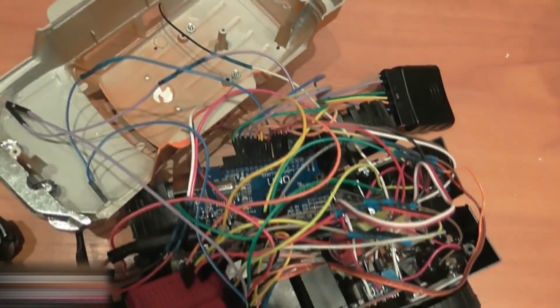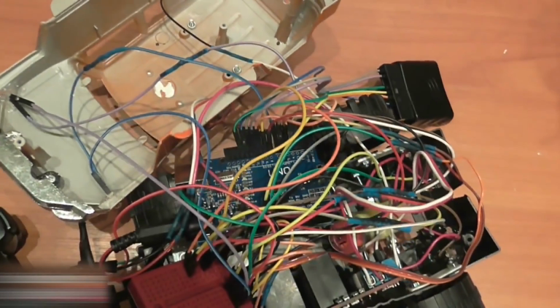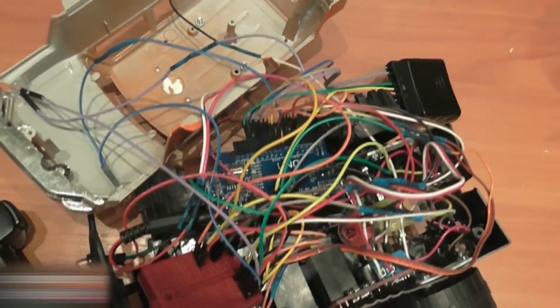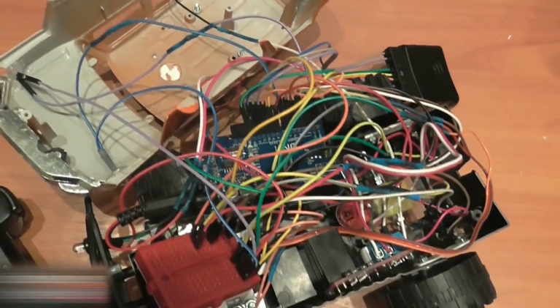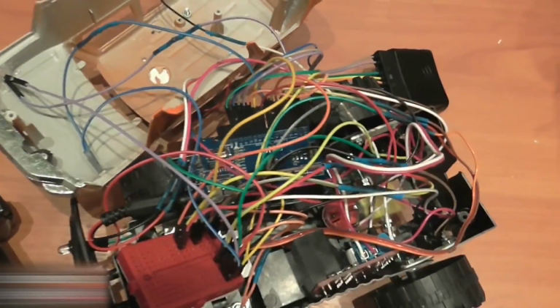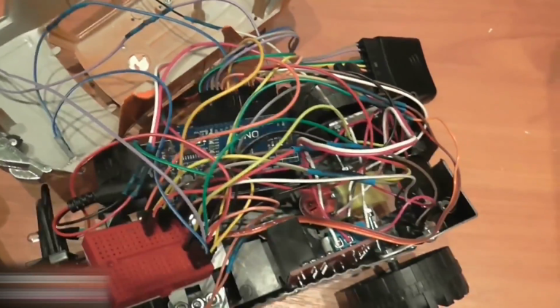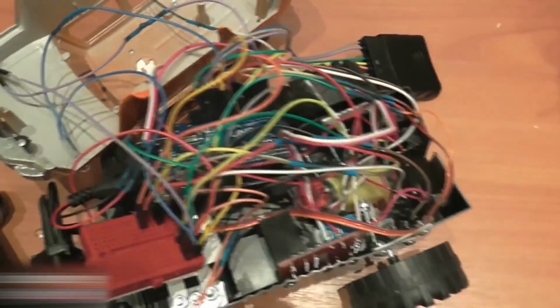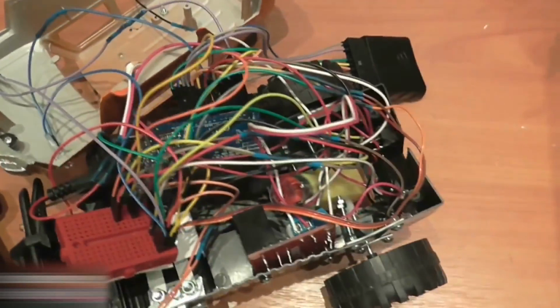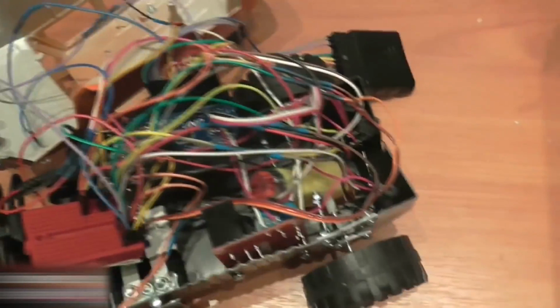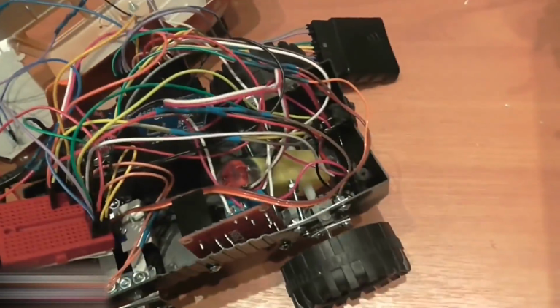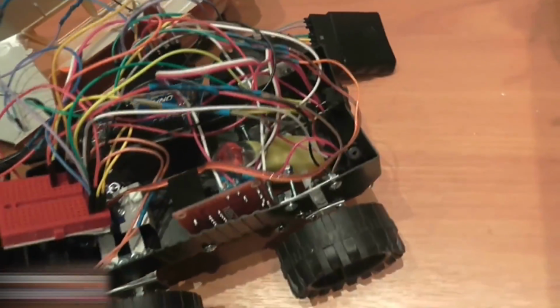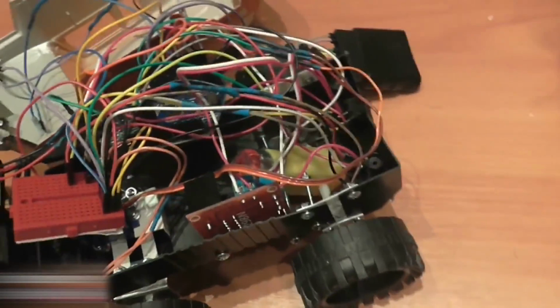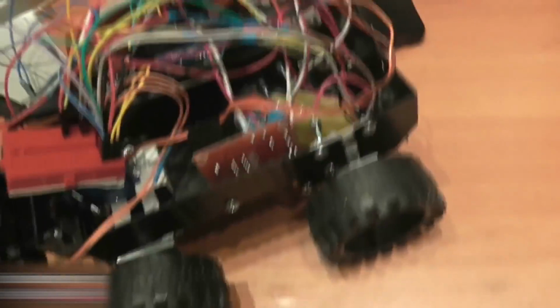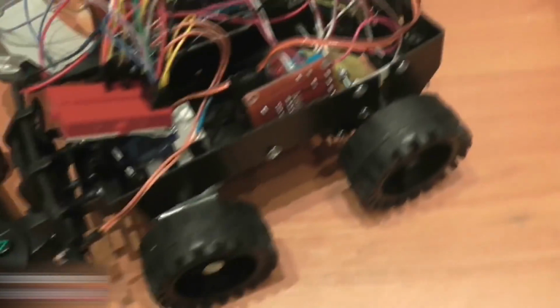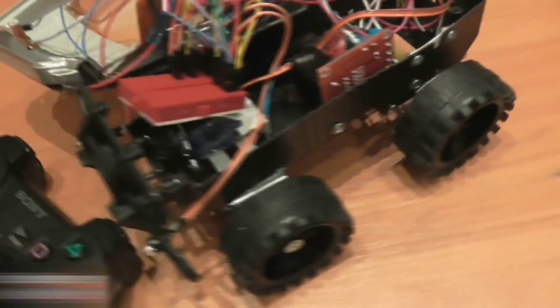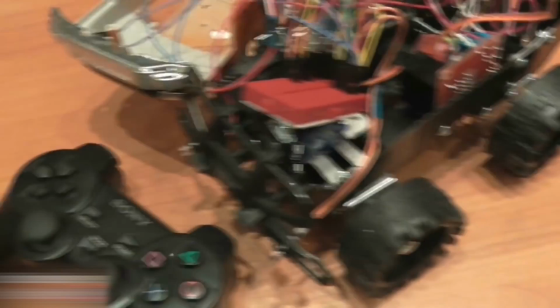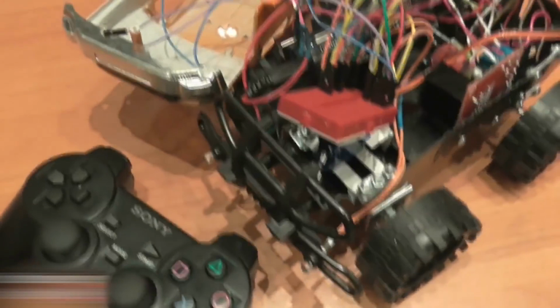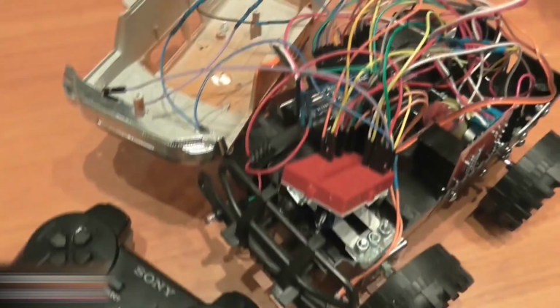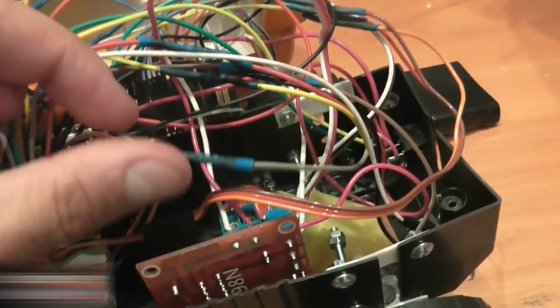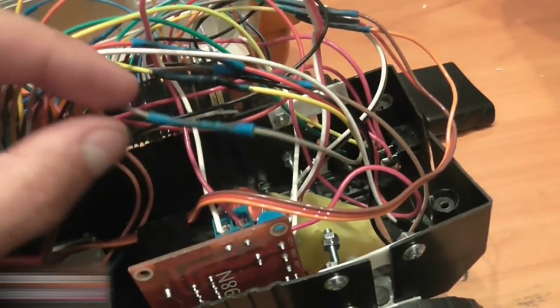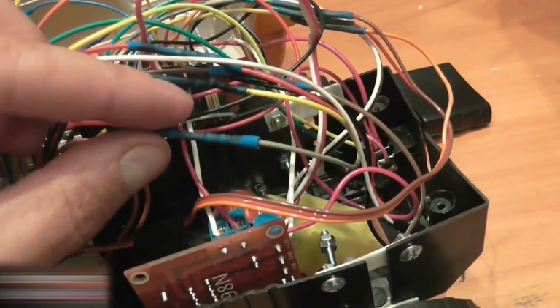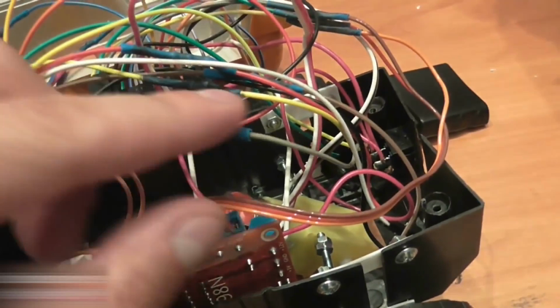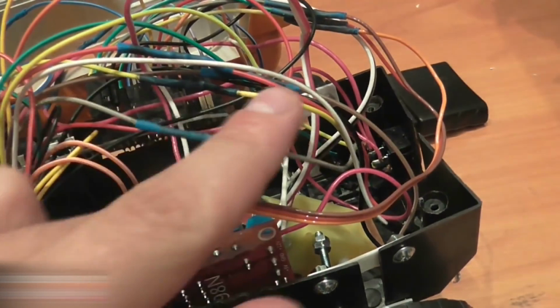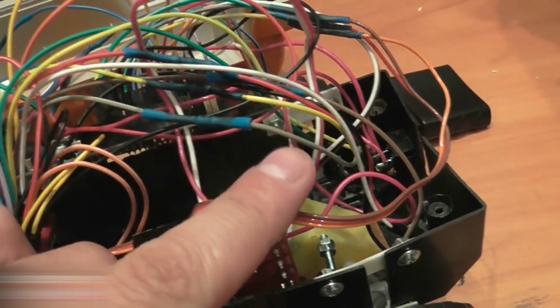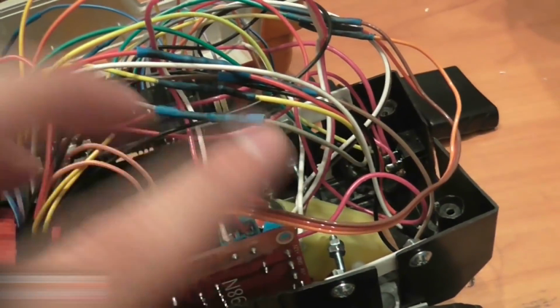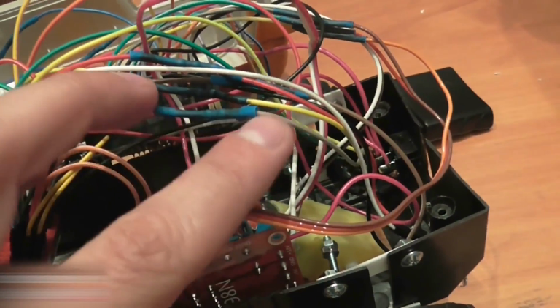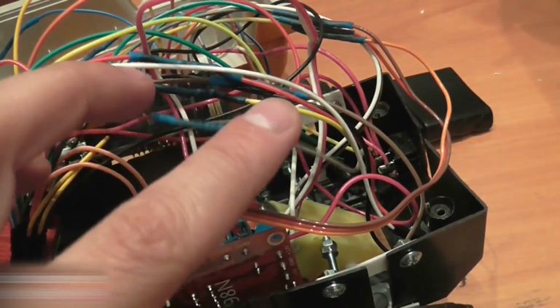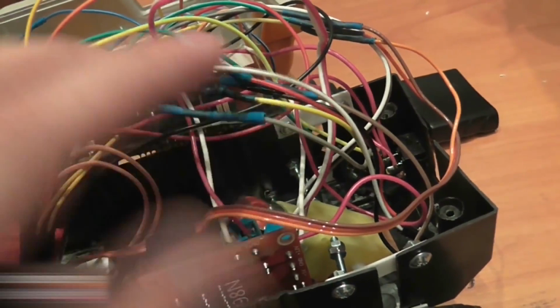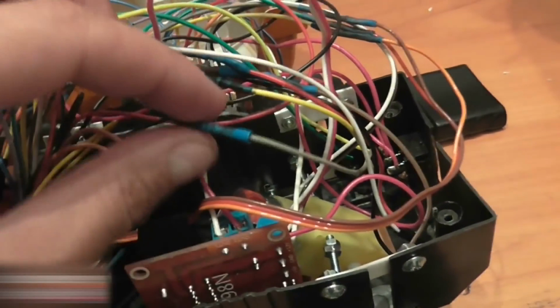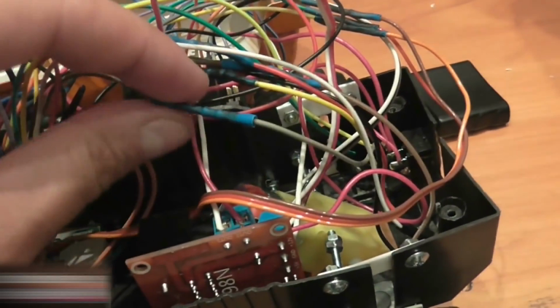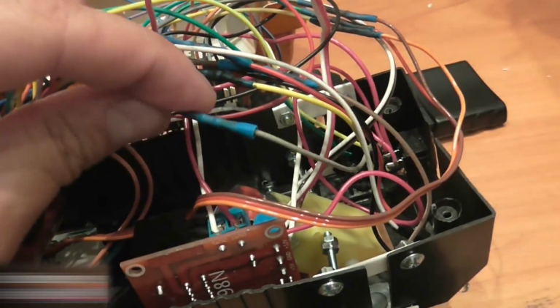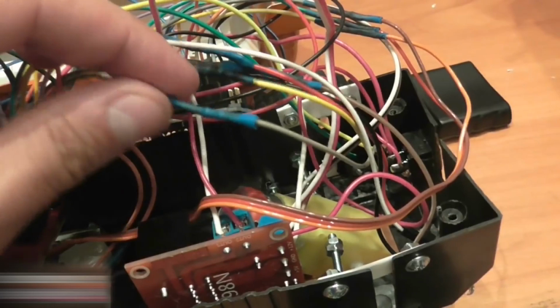This is the car before assembly. I soldered the resistors to wire cutouts and insulated them with heat-shrink tubes.